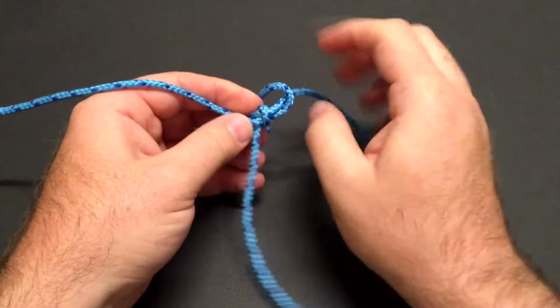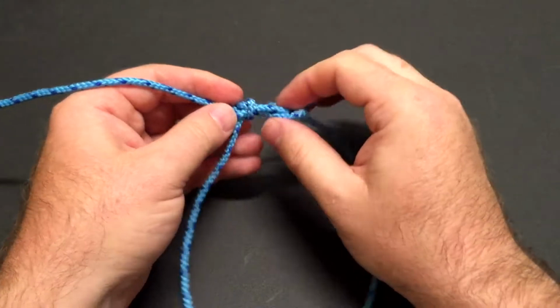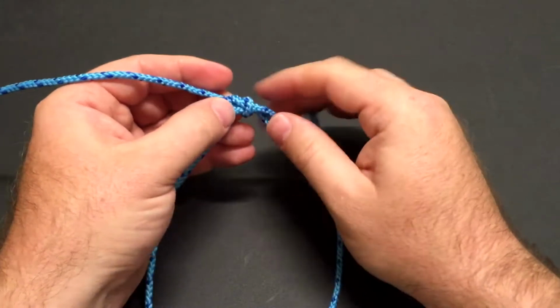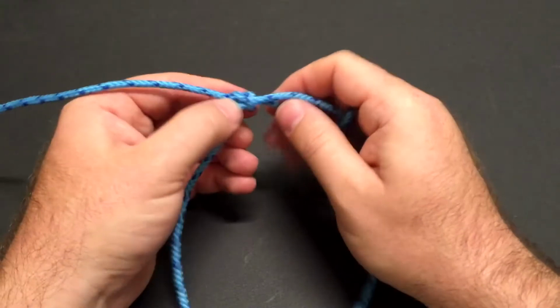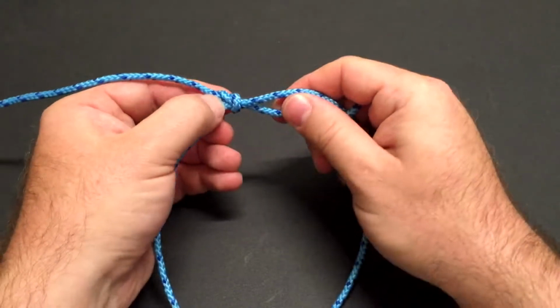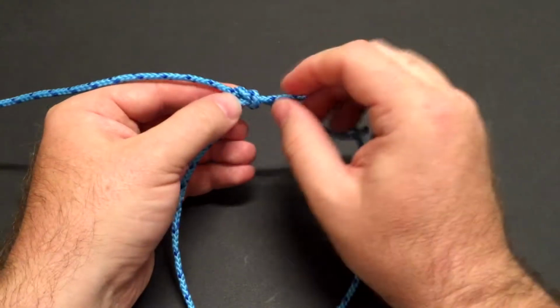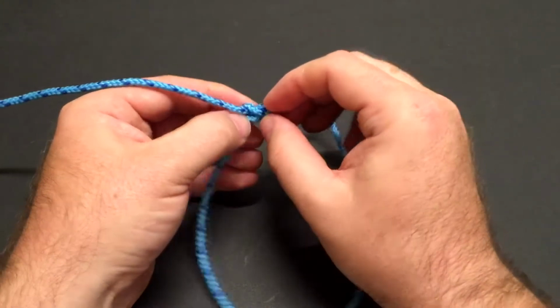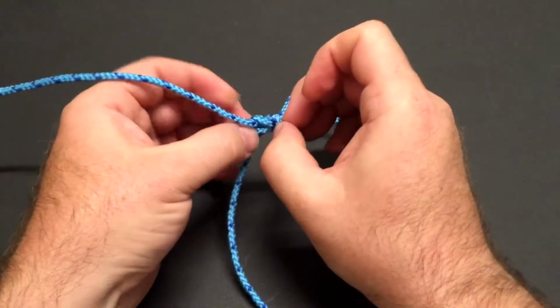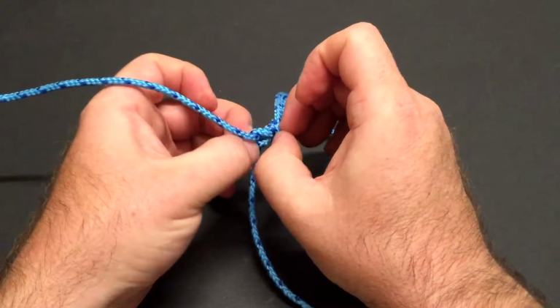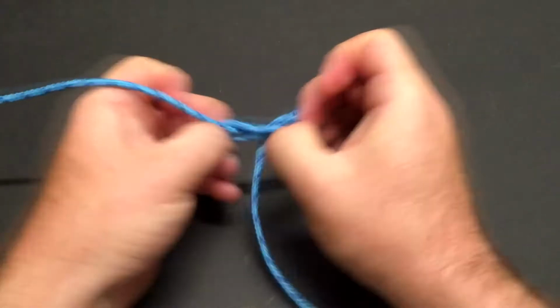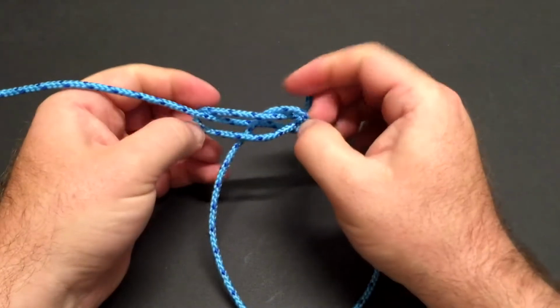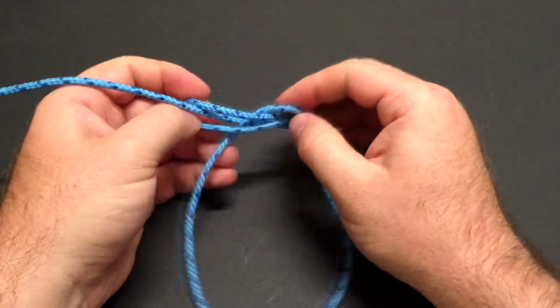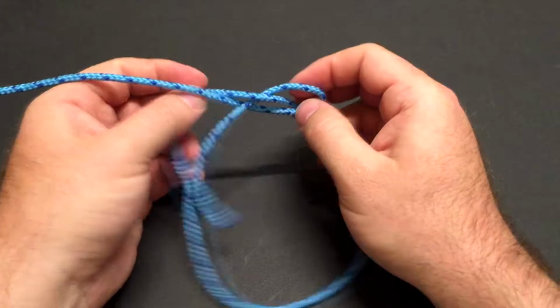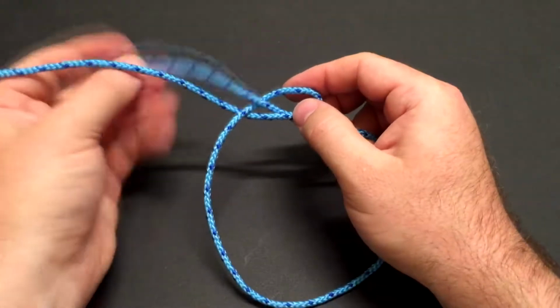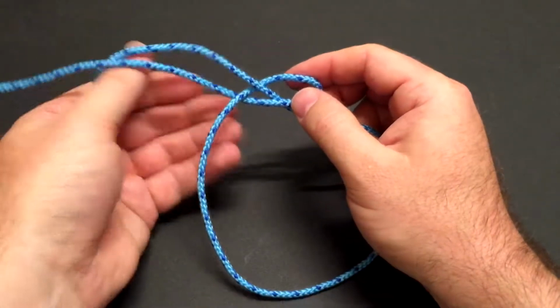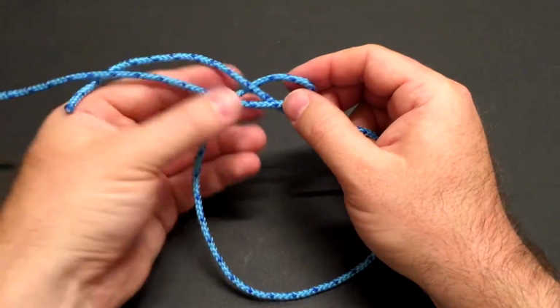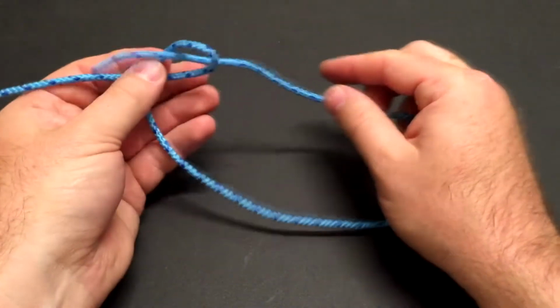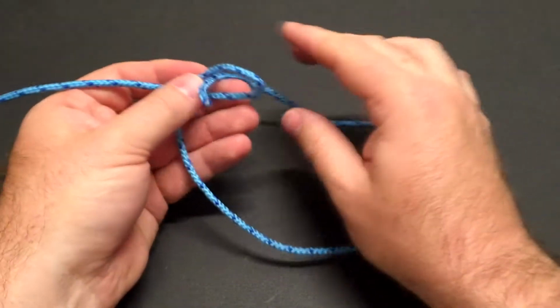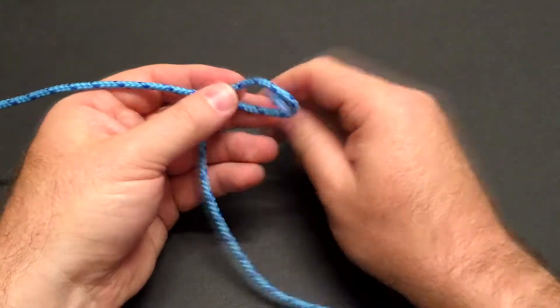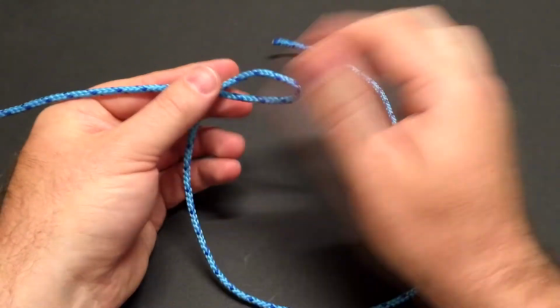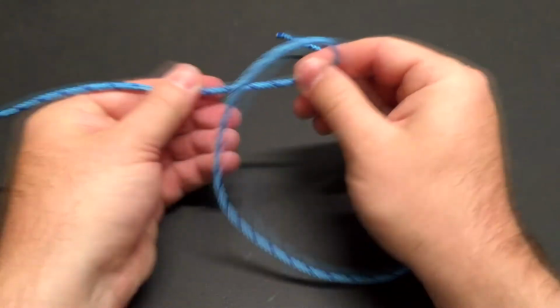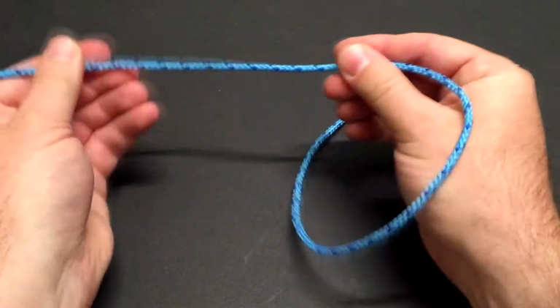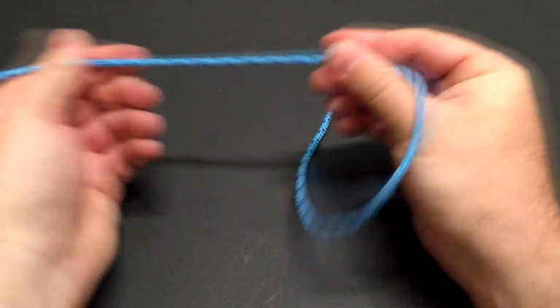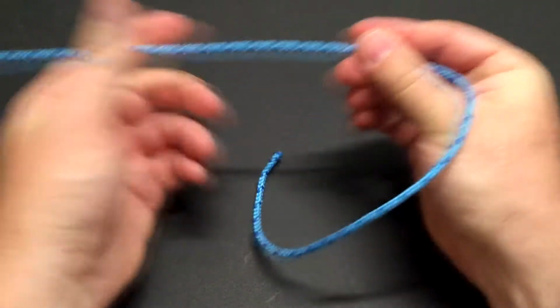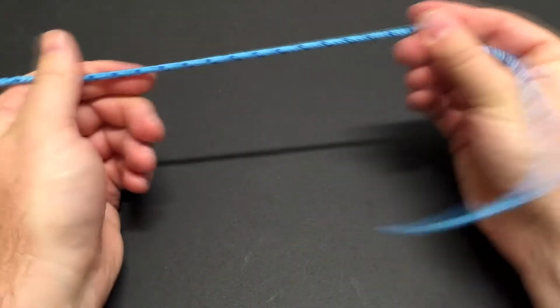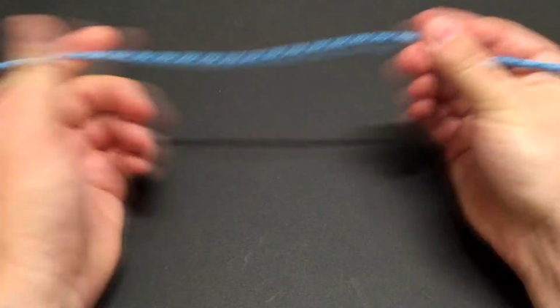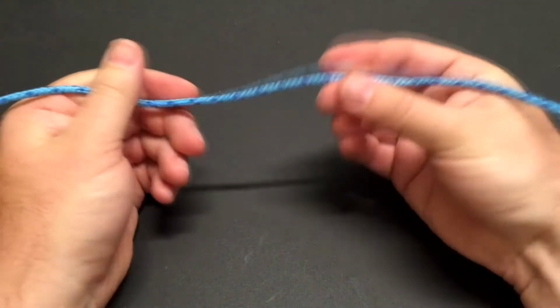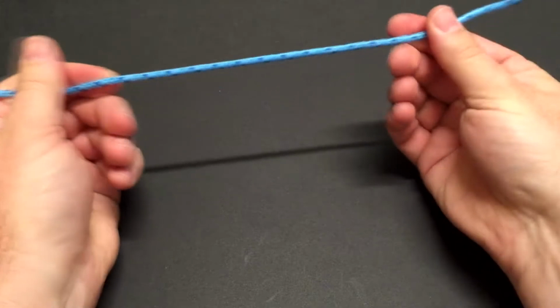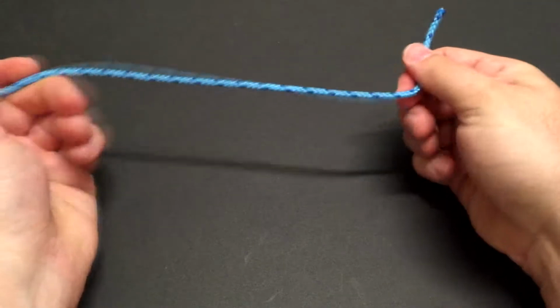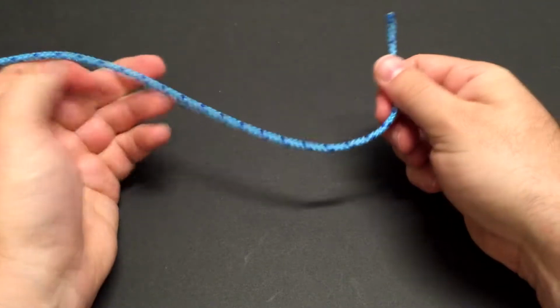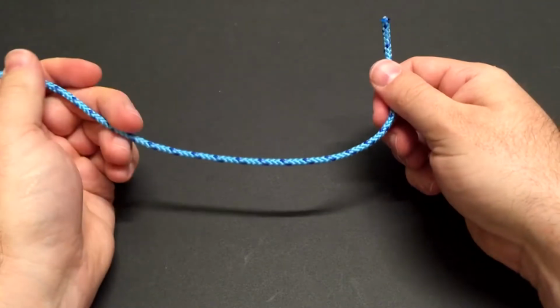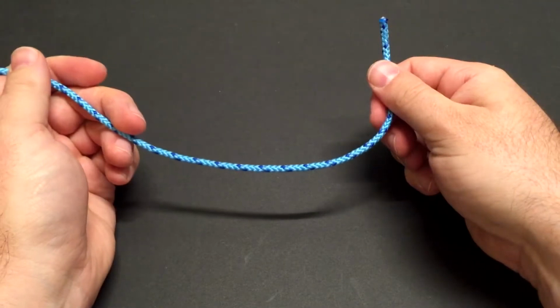But once again, don't ever climb if you haven't been trained to climb, and always learn your climbing knots from someone who is professional and experienced in climbing knots.